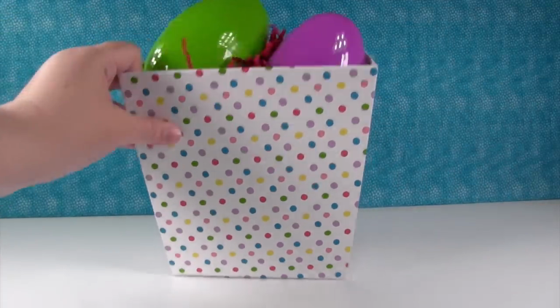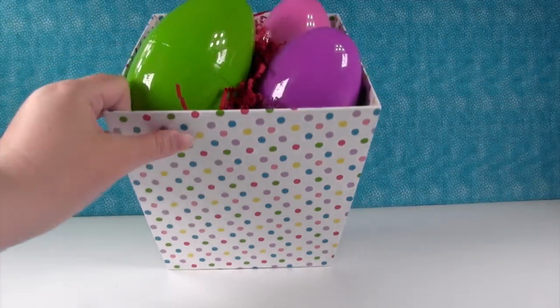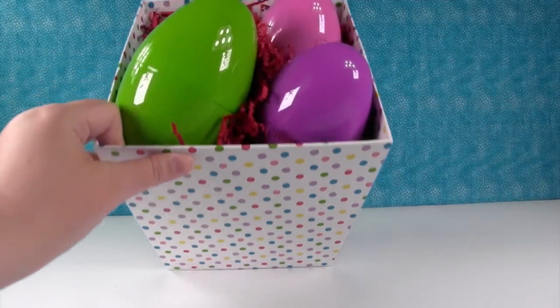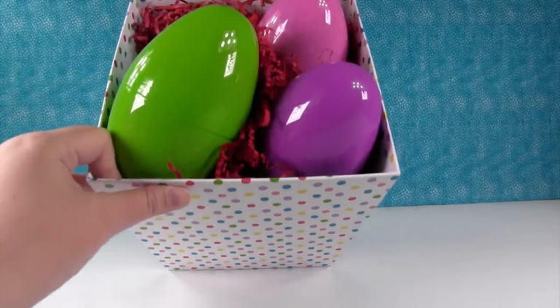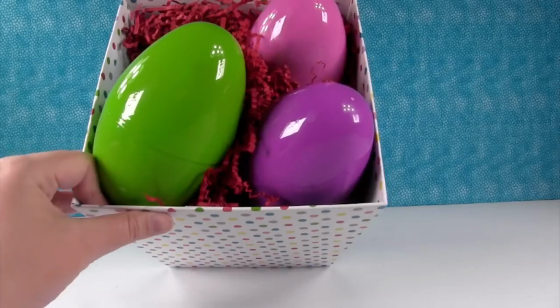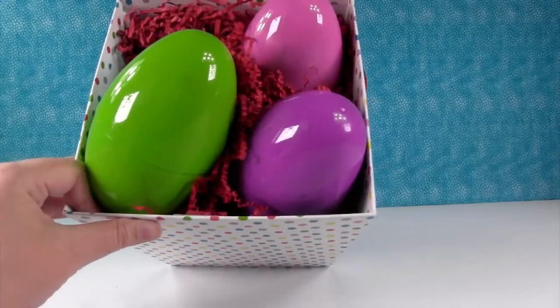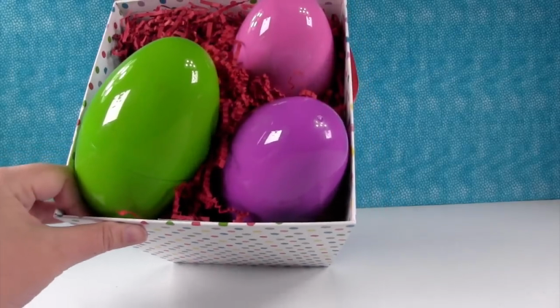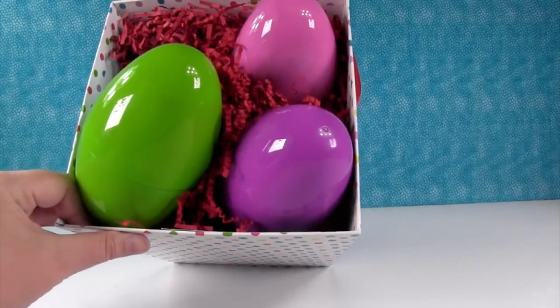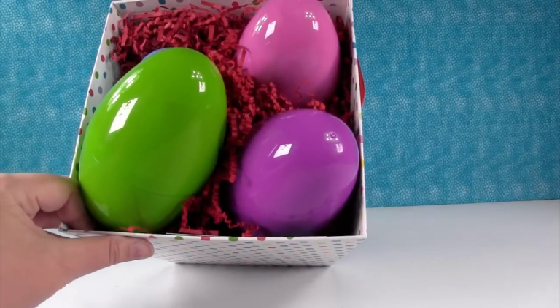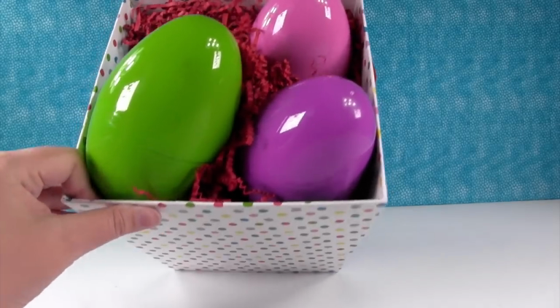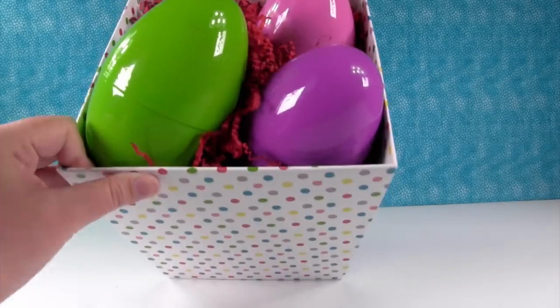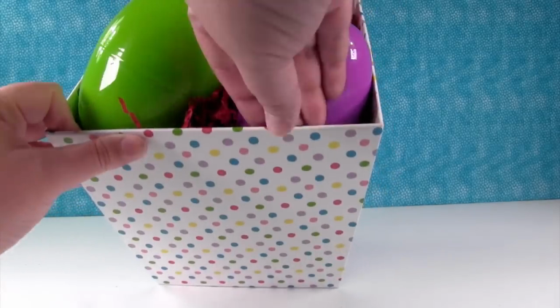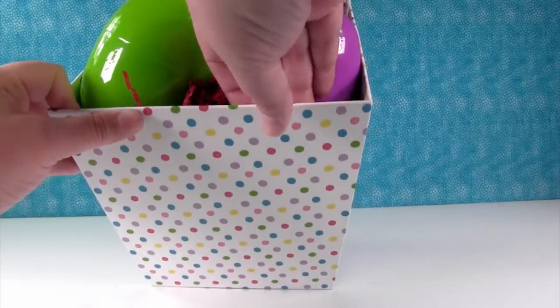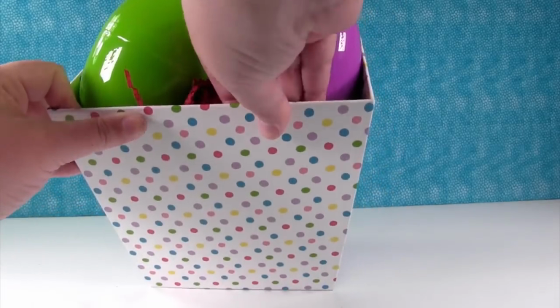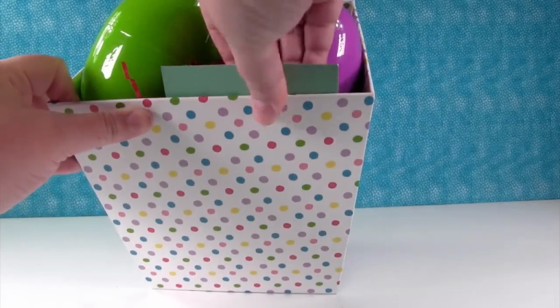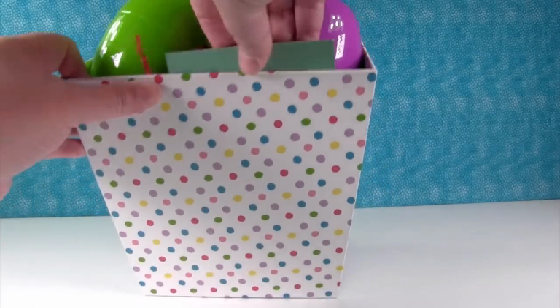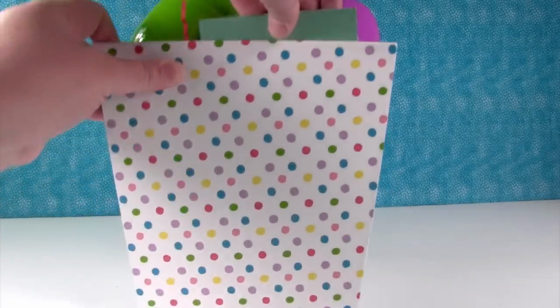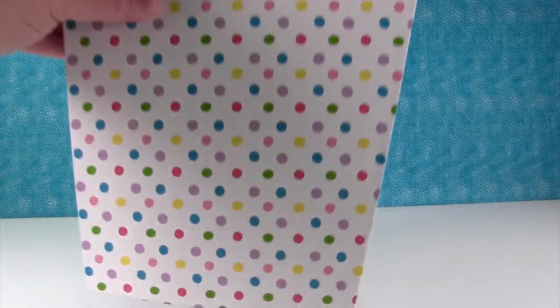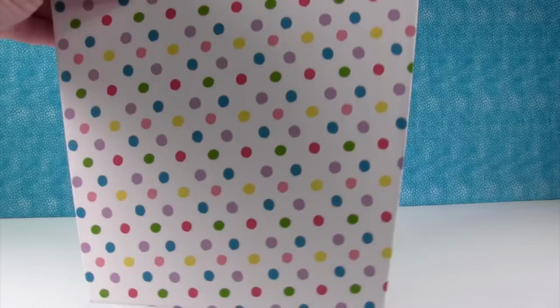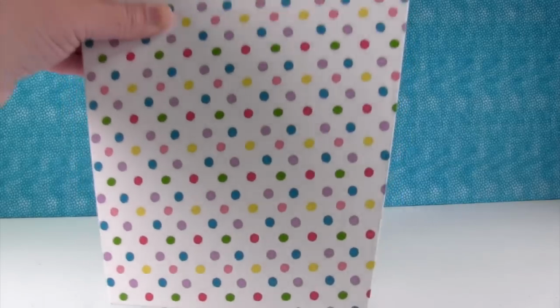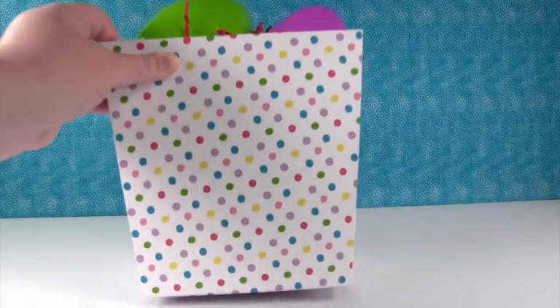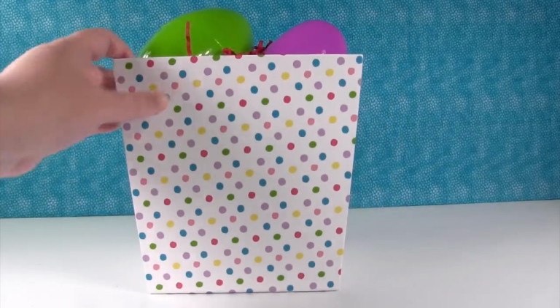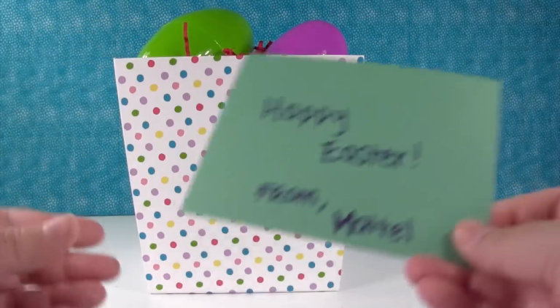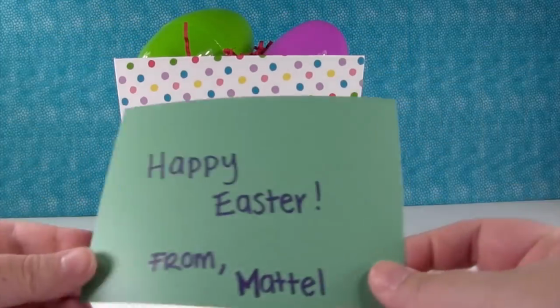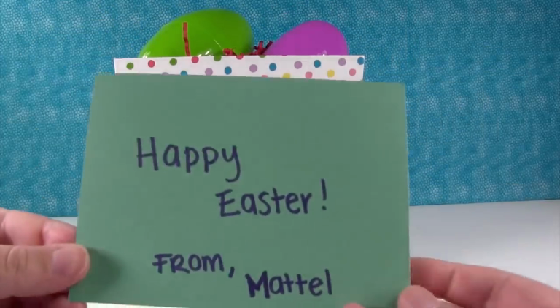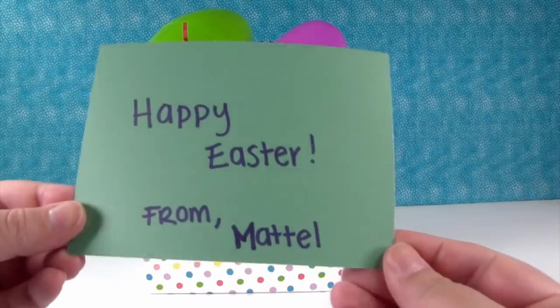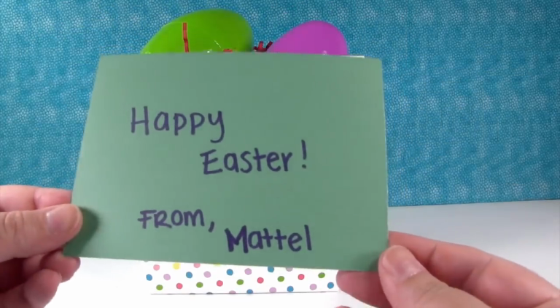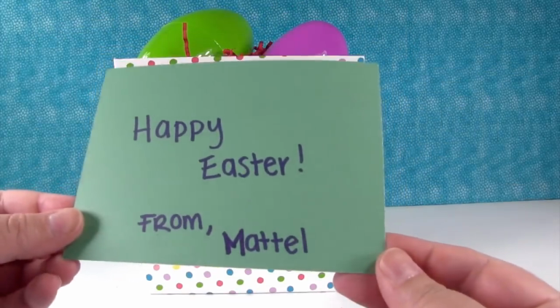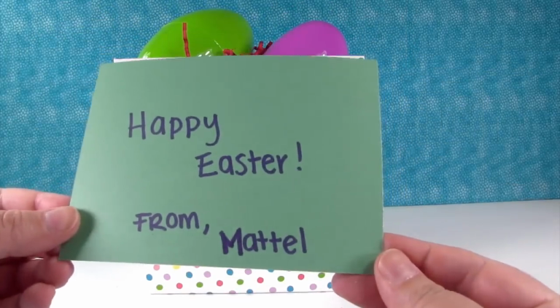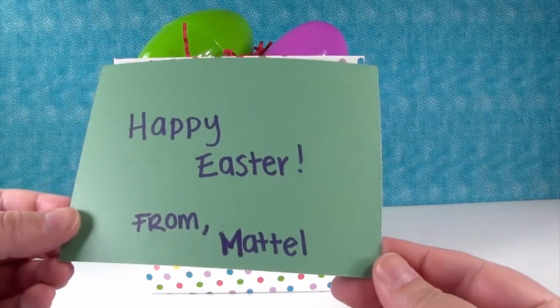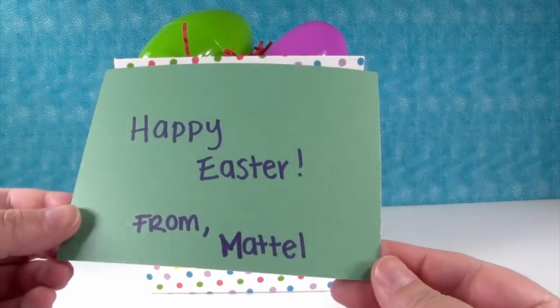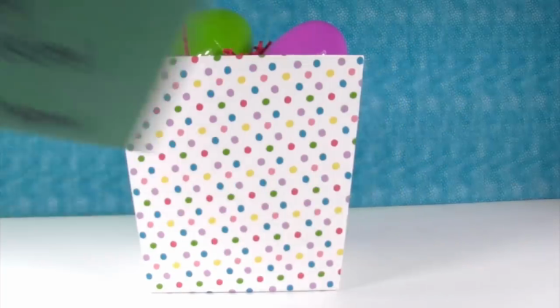Yeah, sorry about that. Okay, we have eggs and we have some stuffing, and we have a card. Let me pull the card out. Oh, very cute — Happy Easter from Mattel!